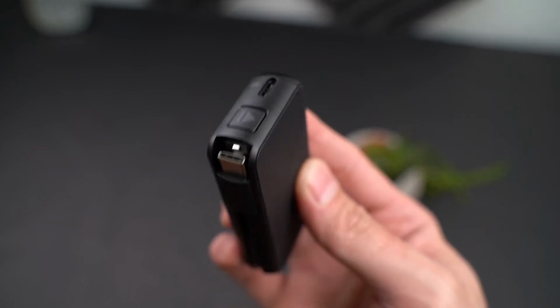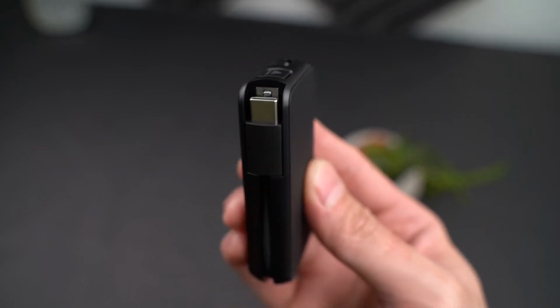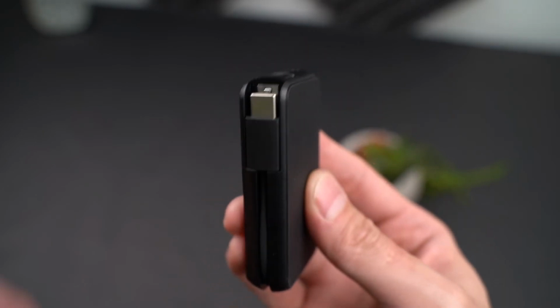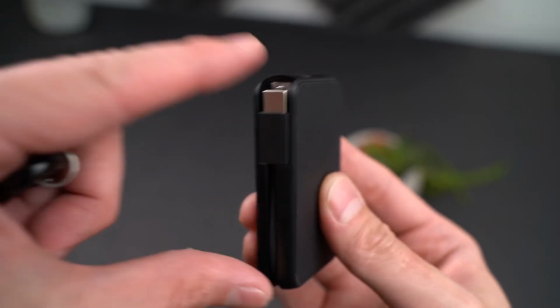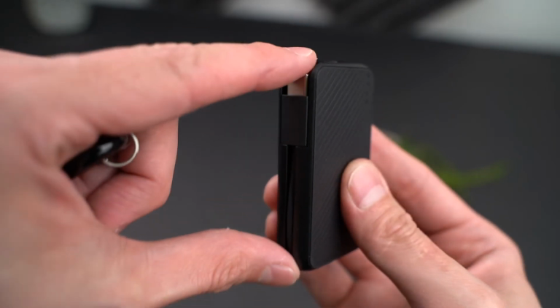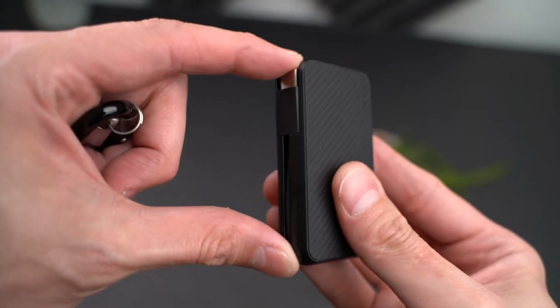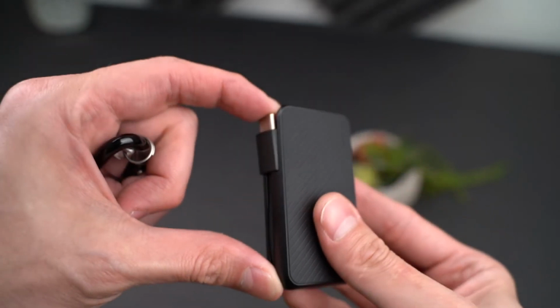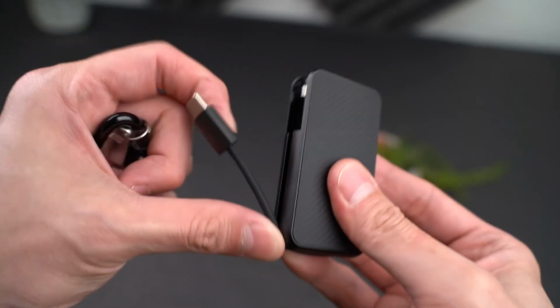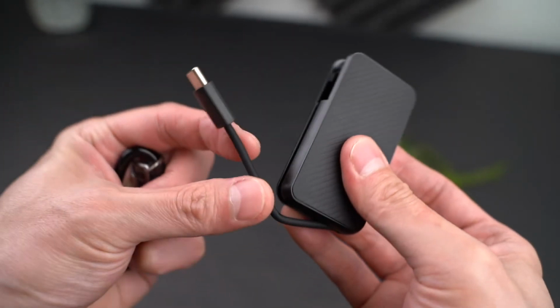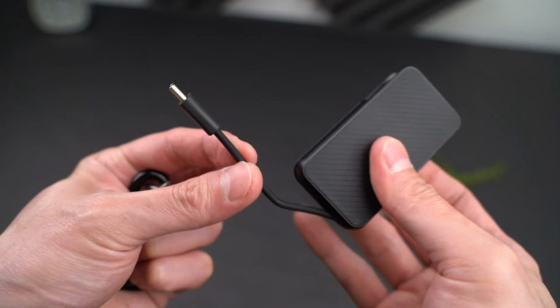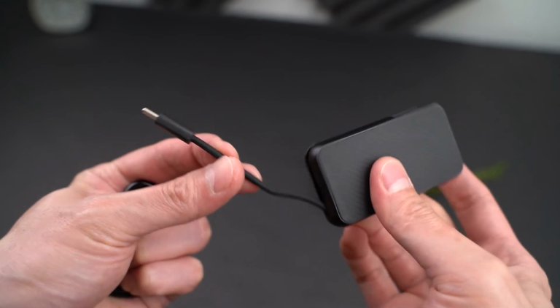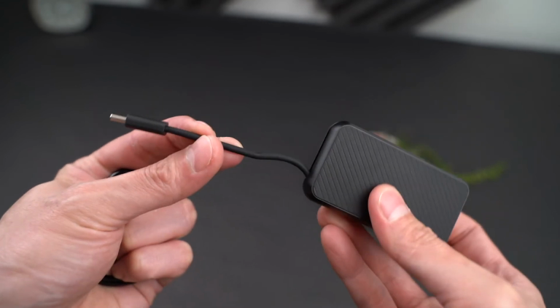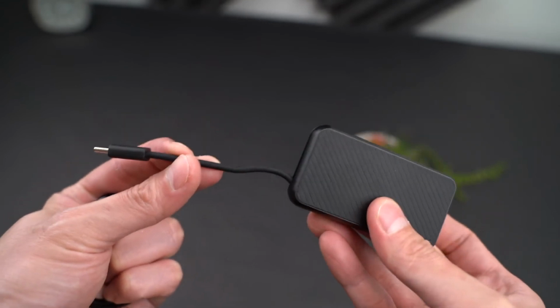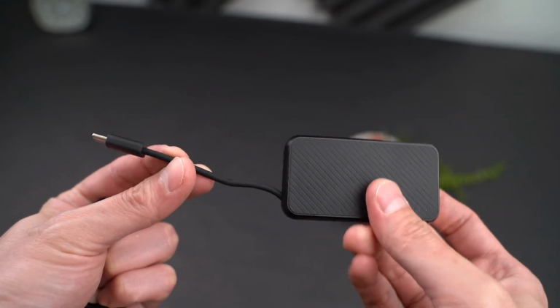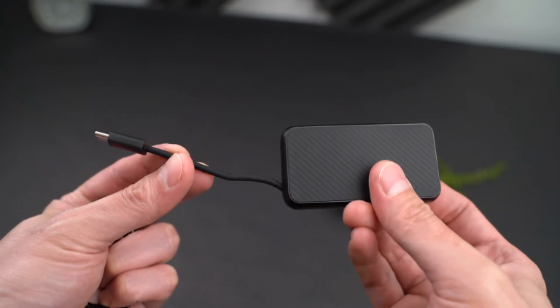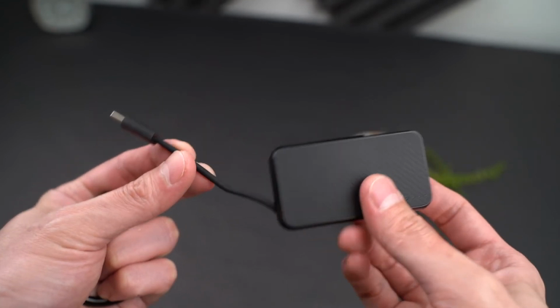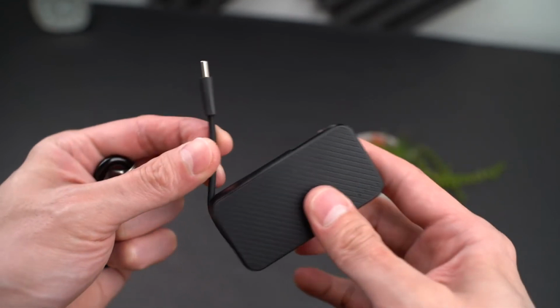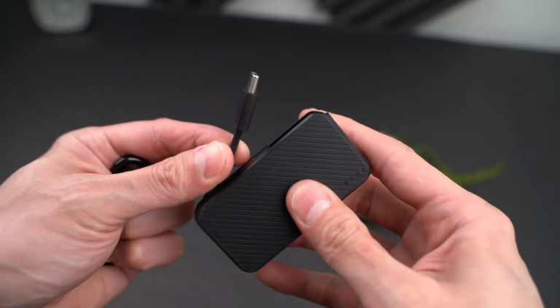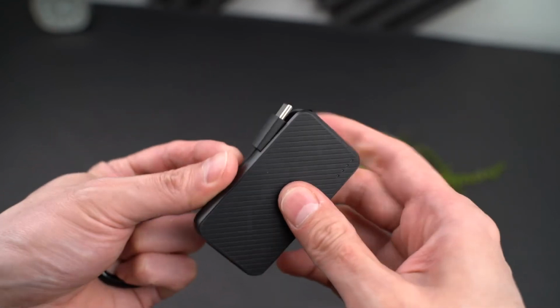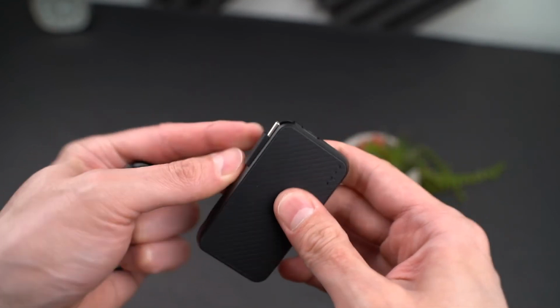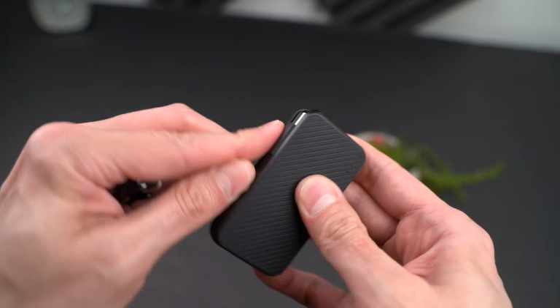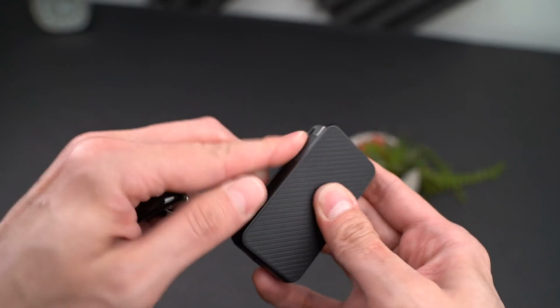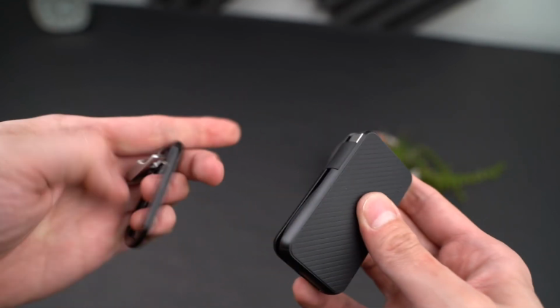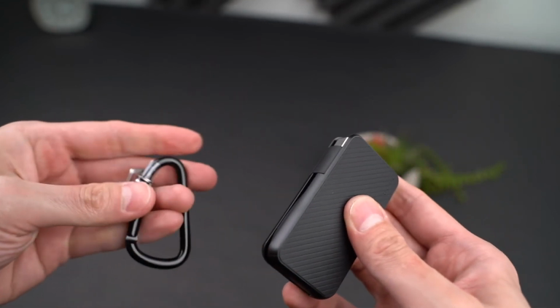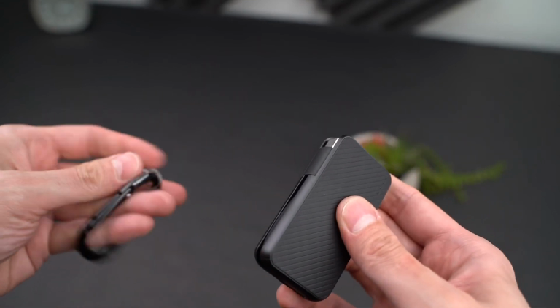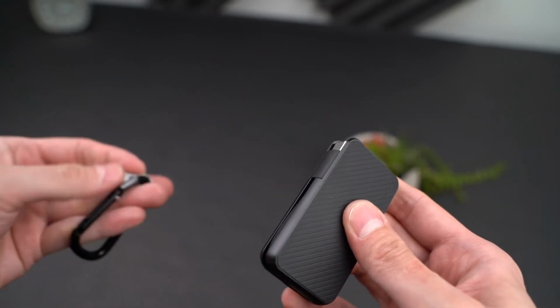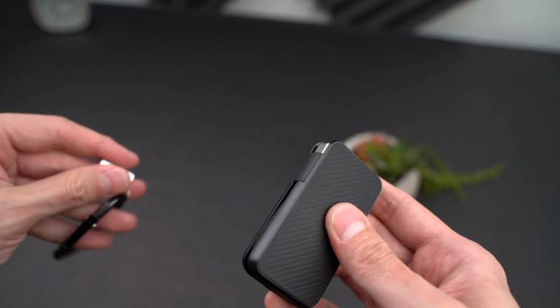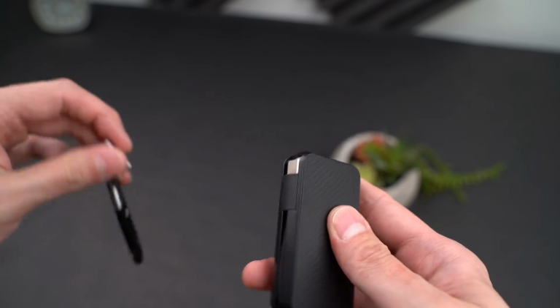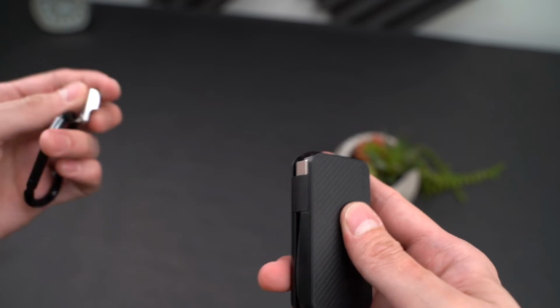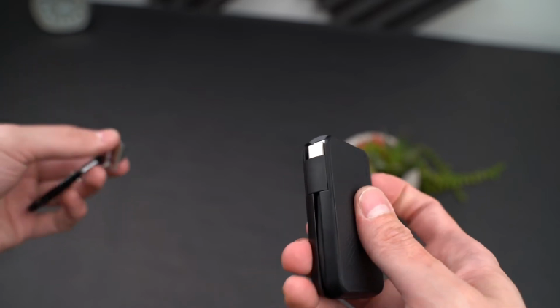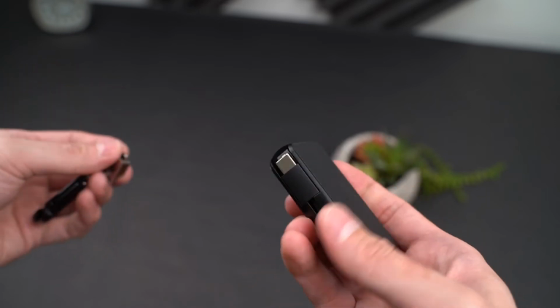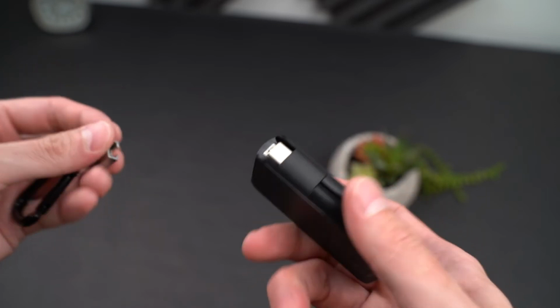As you can see, the casing for the battery pack protects the cable. You can extend it out — there's not too much length, but it should be enough to charge your phone or other device.